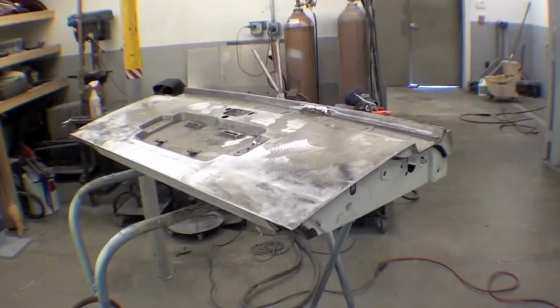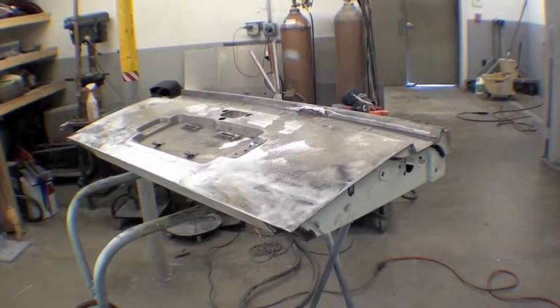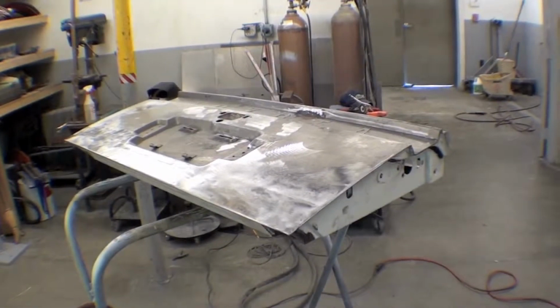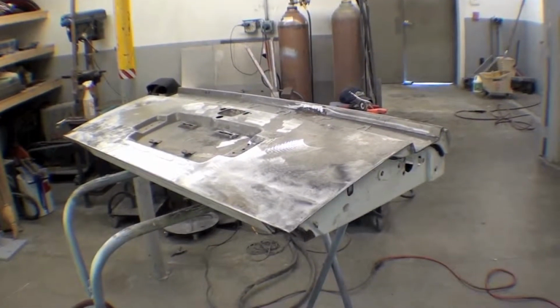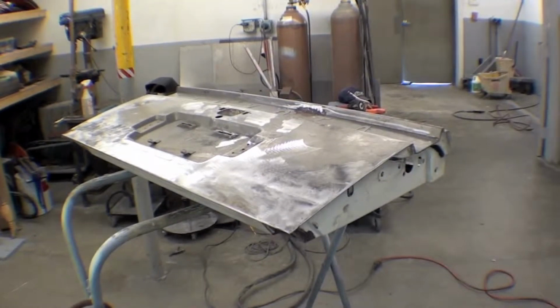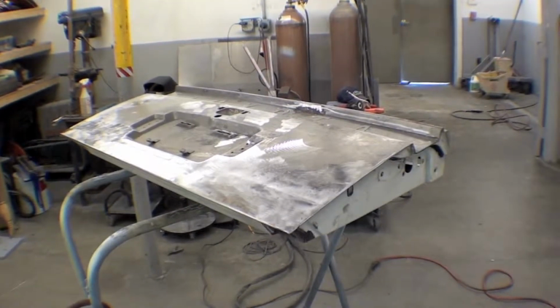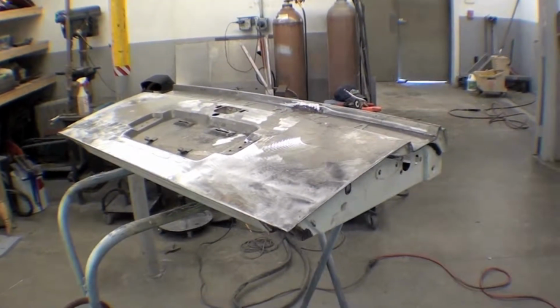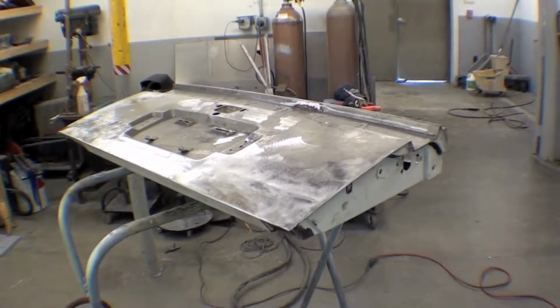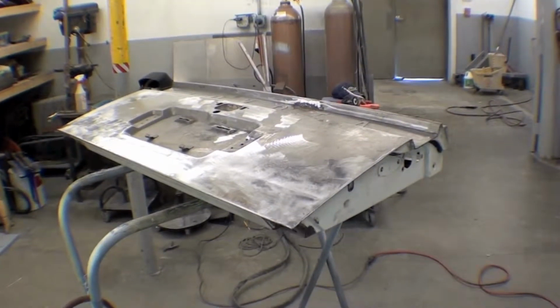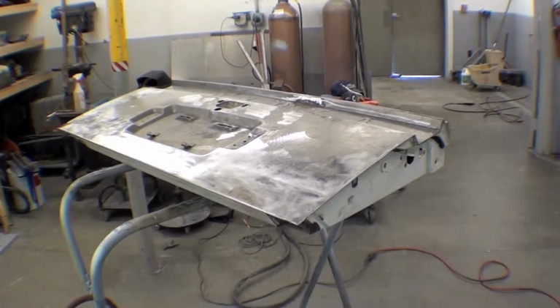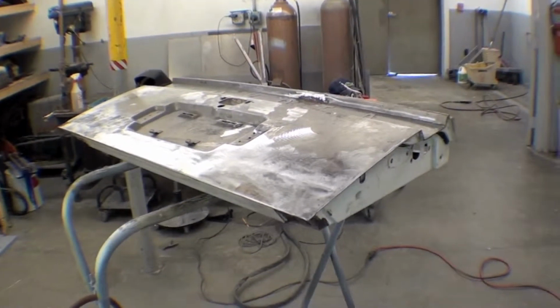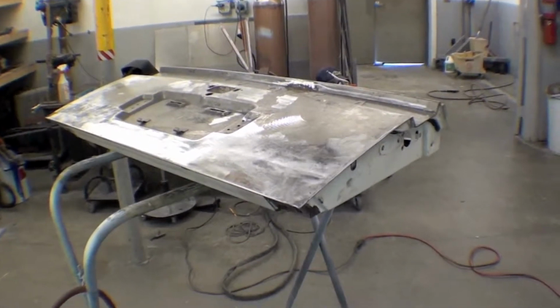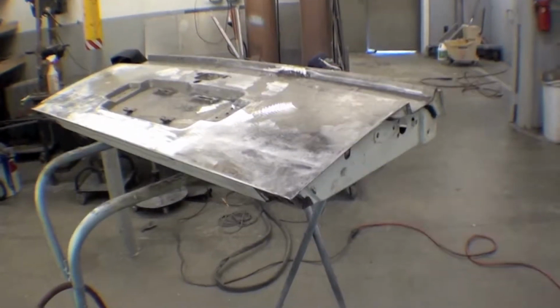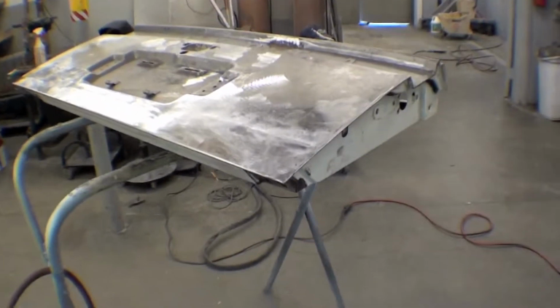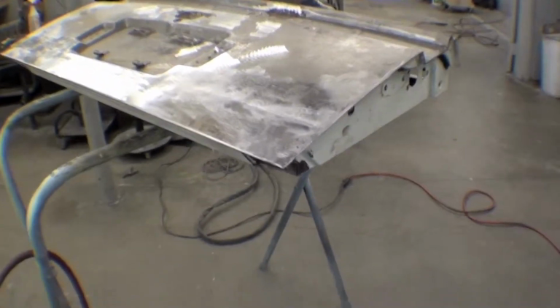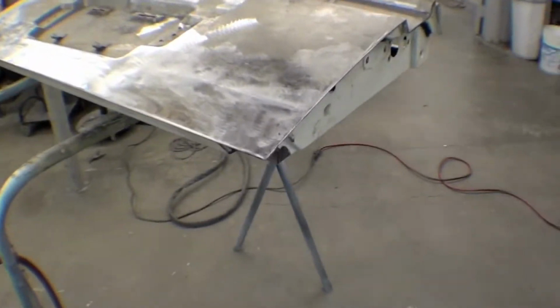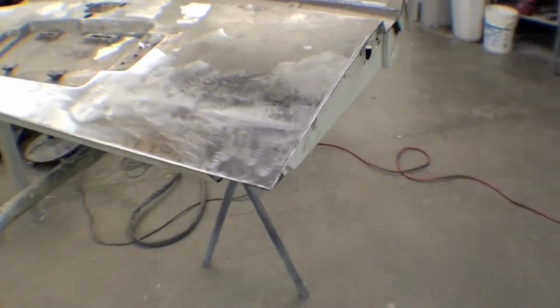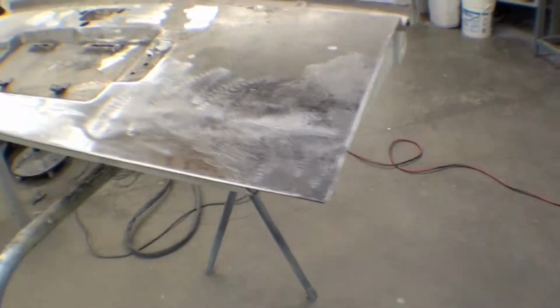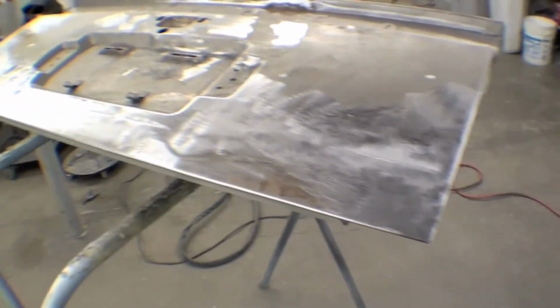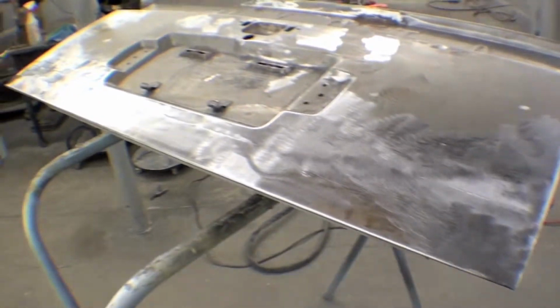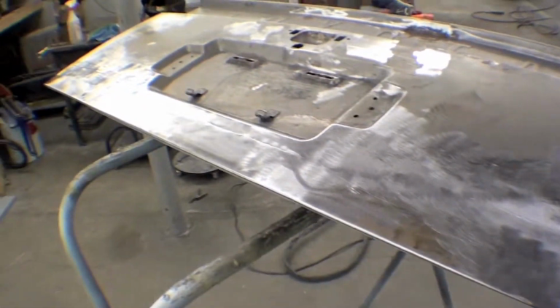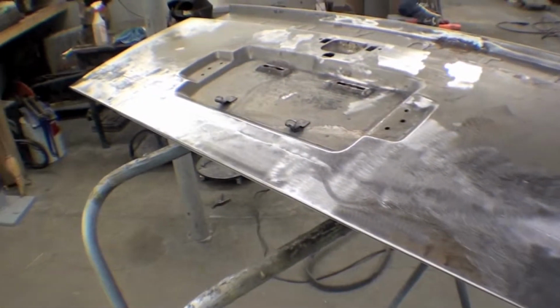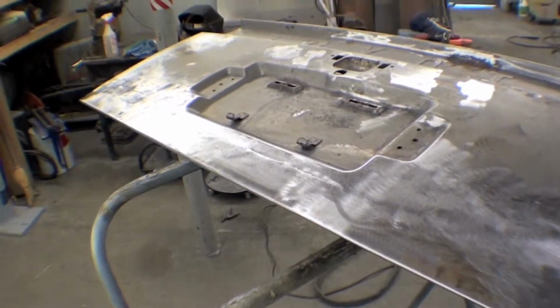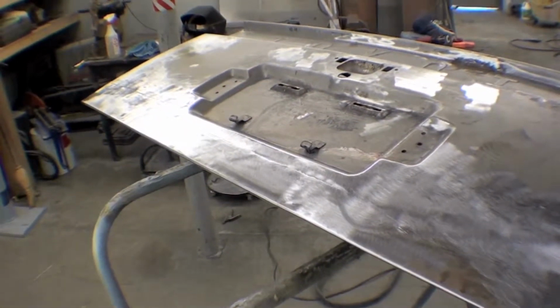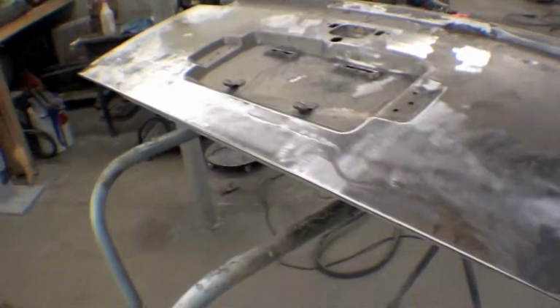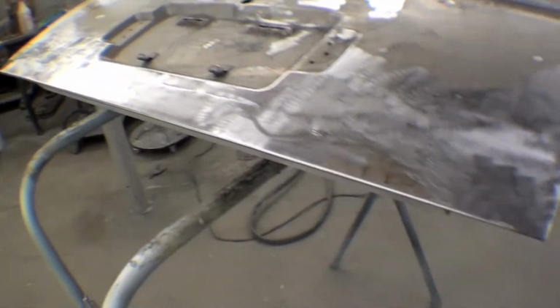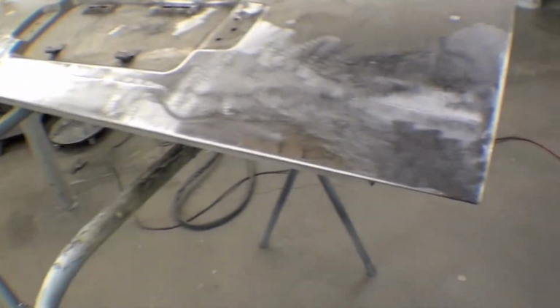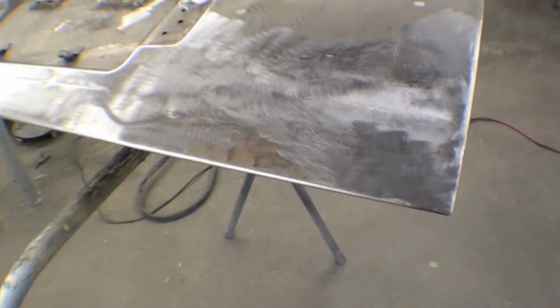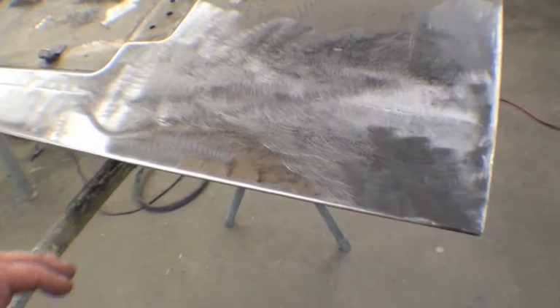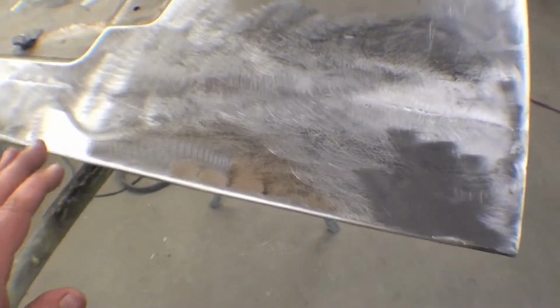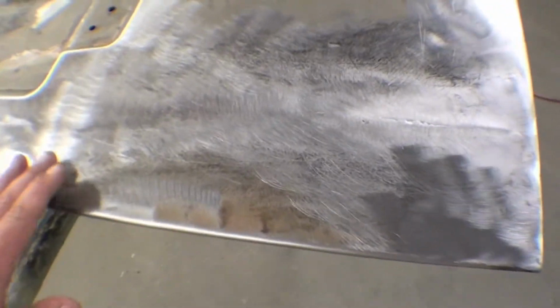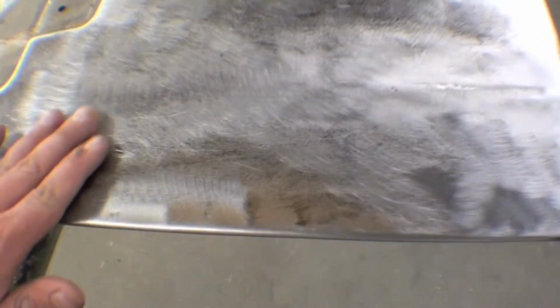Here is our 90% completed FJ55 tailgate with its lower patch installed. As you can see across the bottom, we've put a full panel on it. This side is just about done being metal finished.